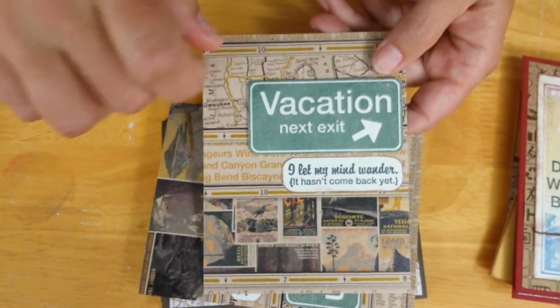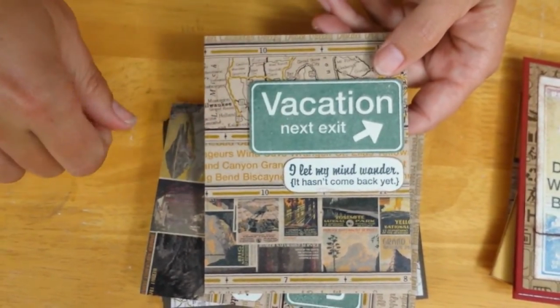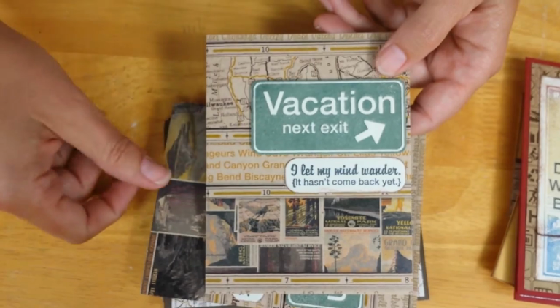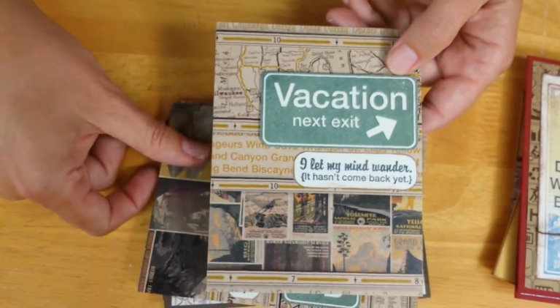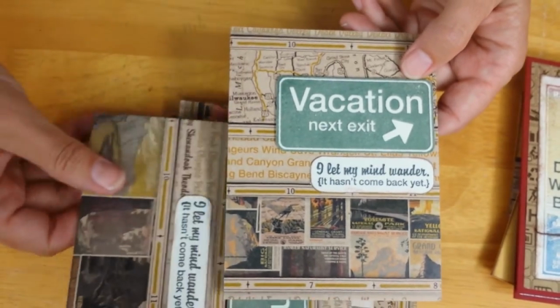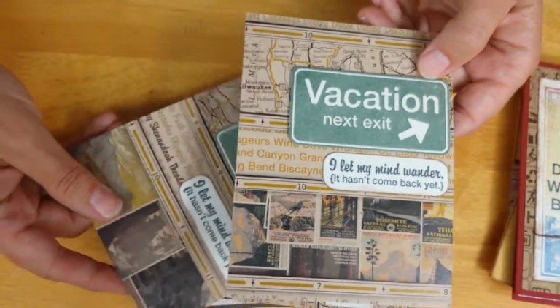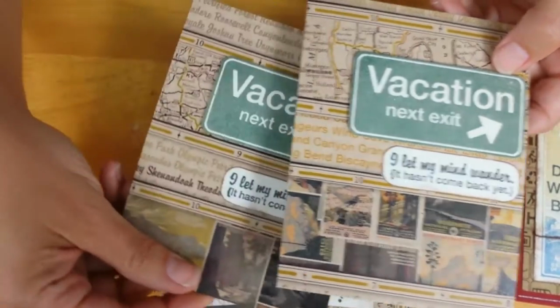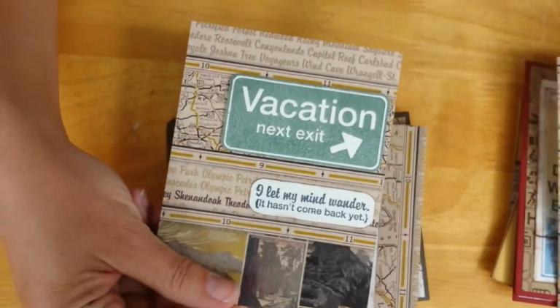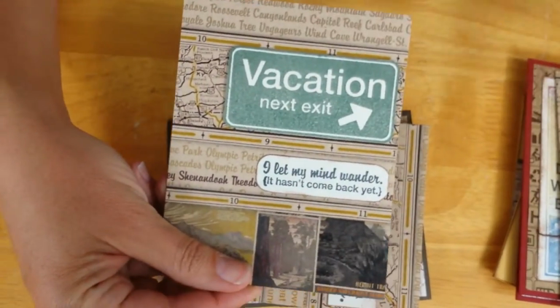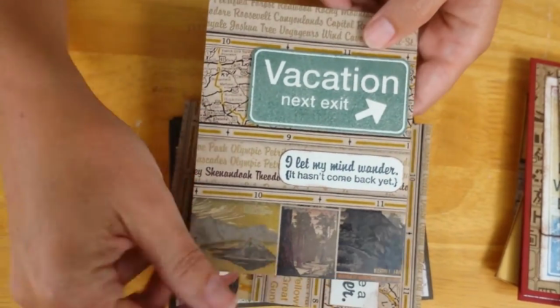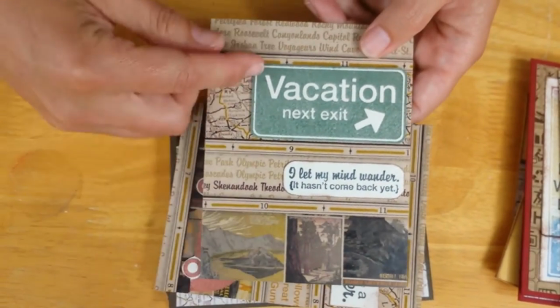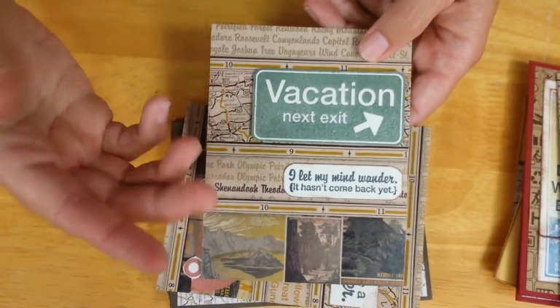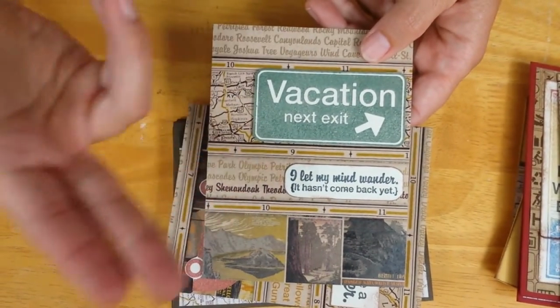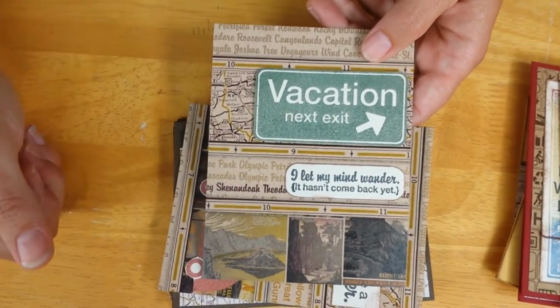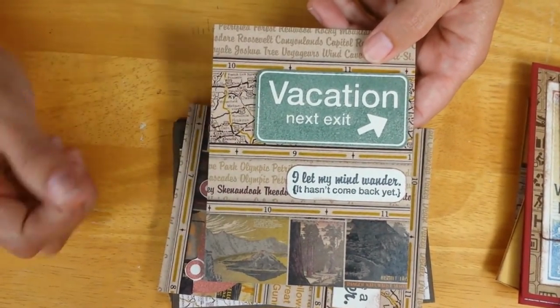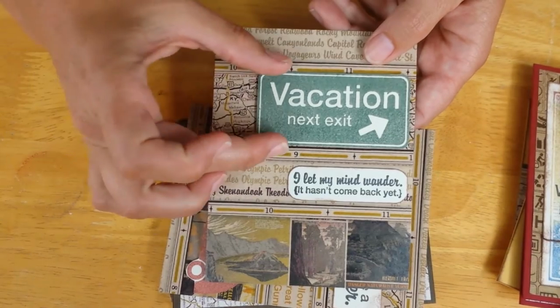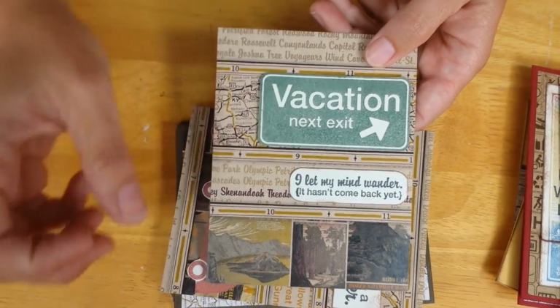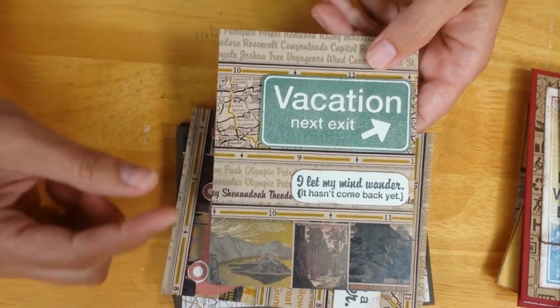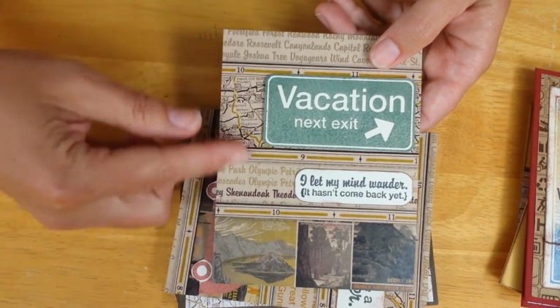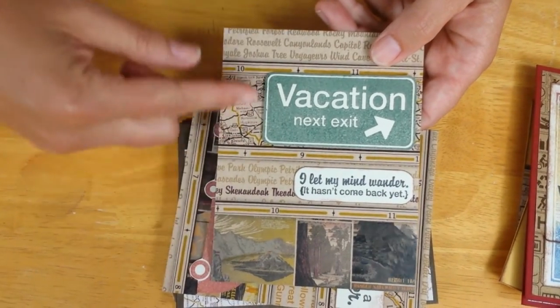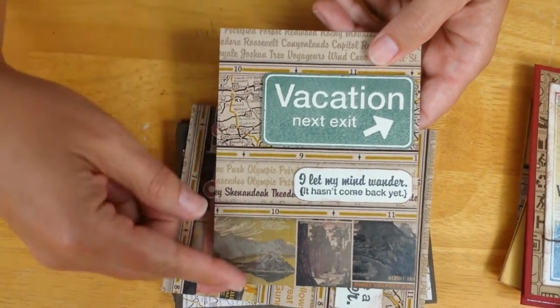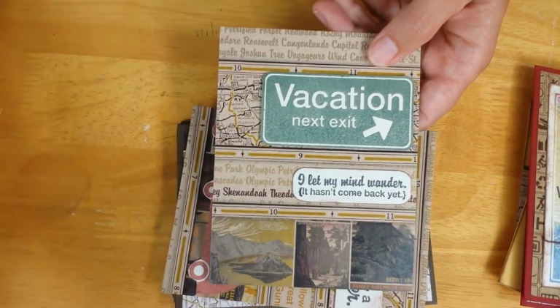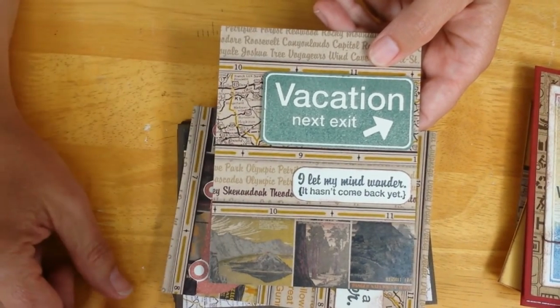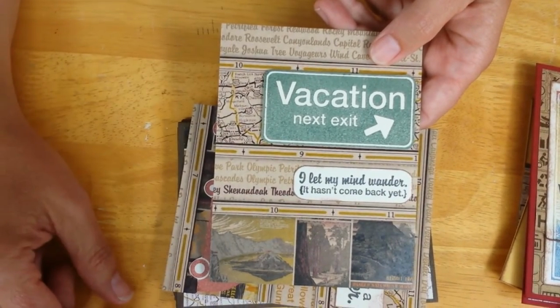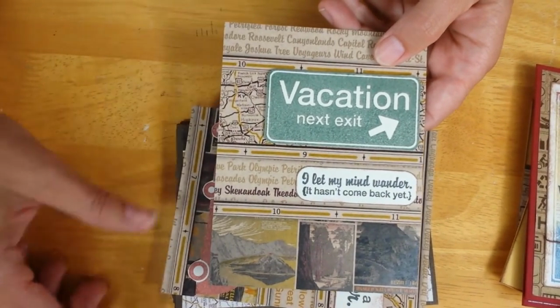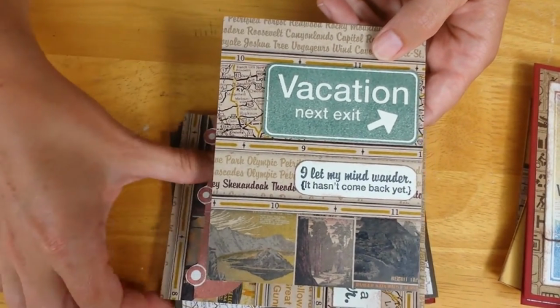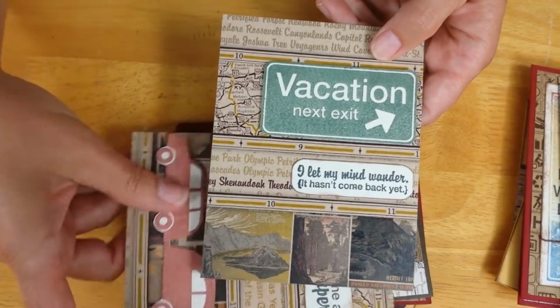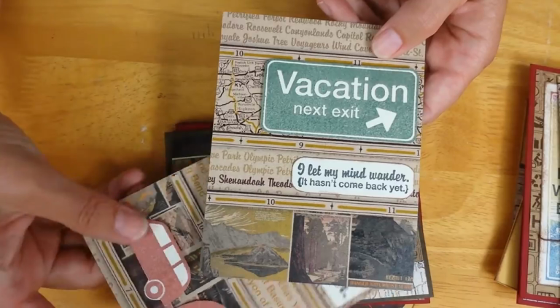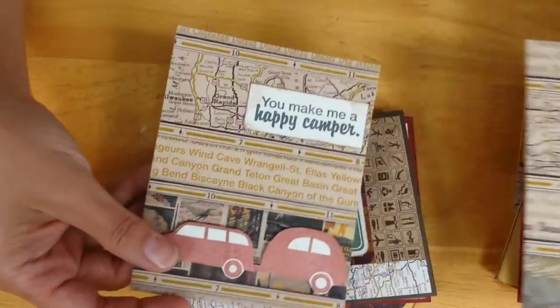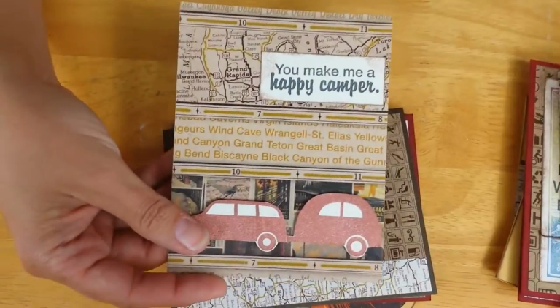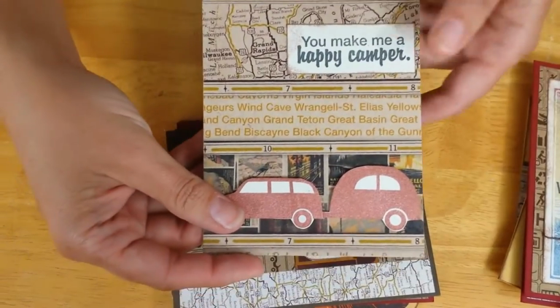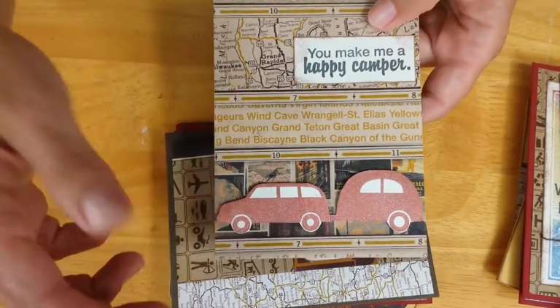this vacation next exit sign, but really any green ink pad will work just fine. Same on this card with that craft printed background — it just finishes it off for me without having to do anything extra.